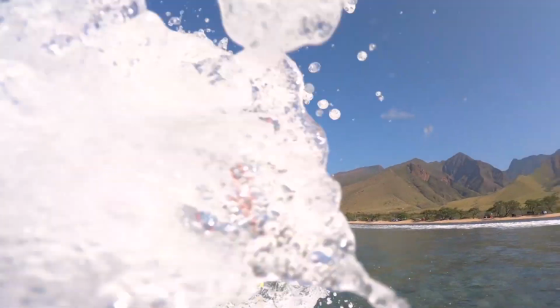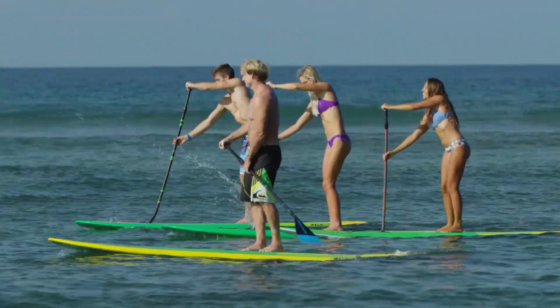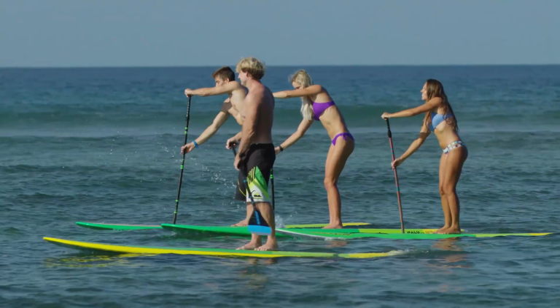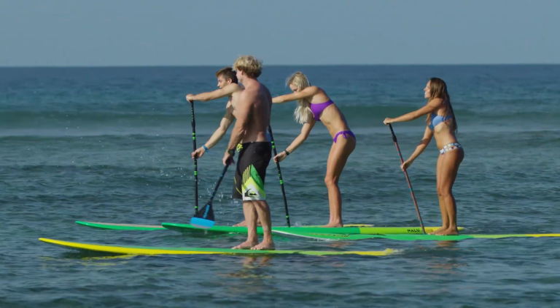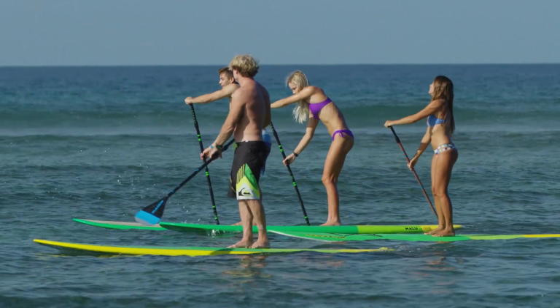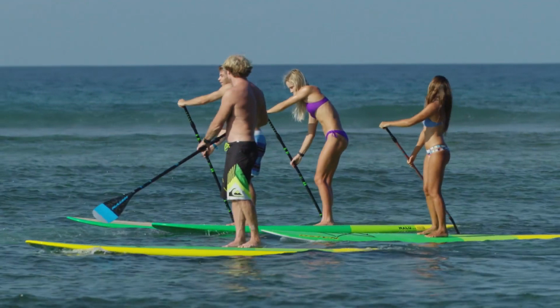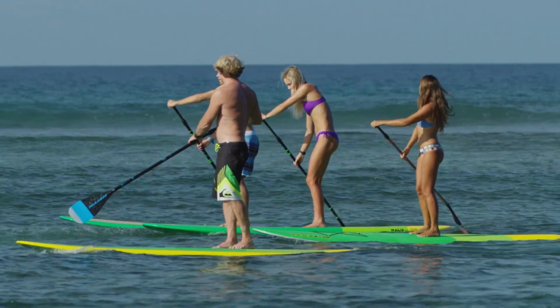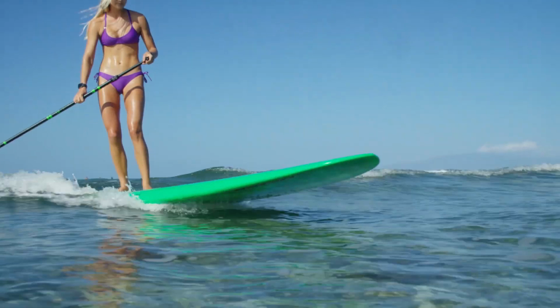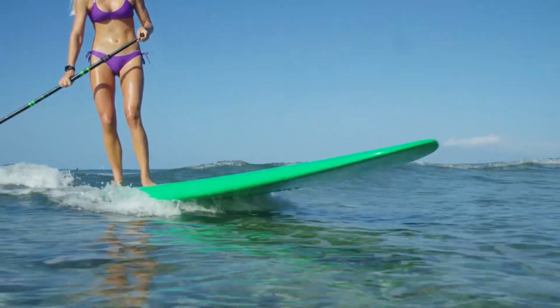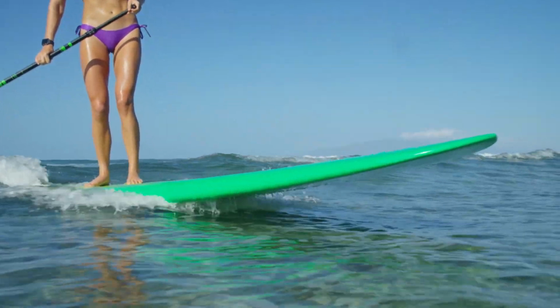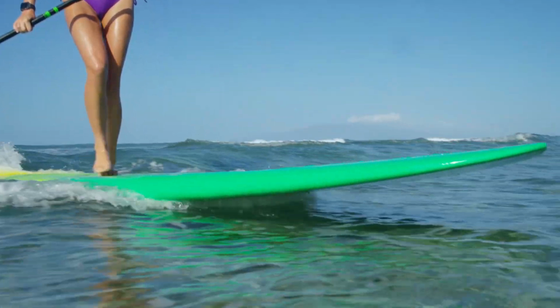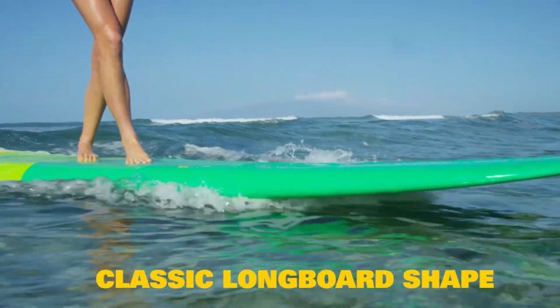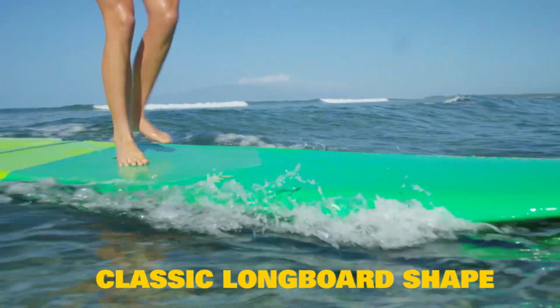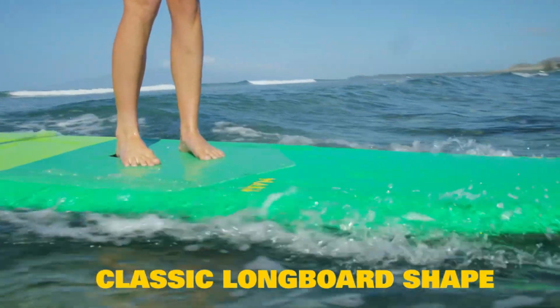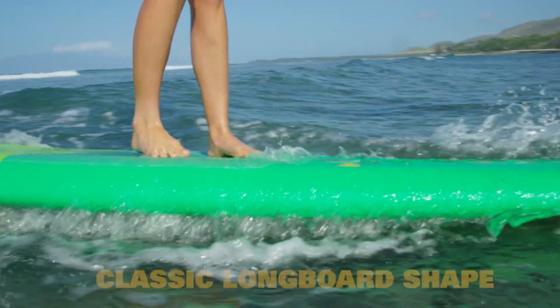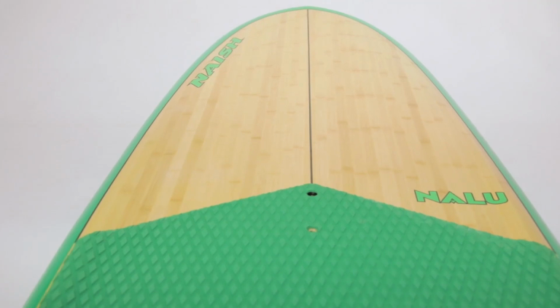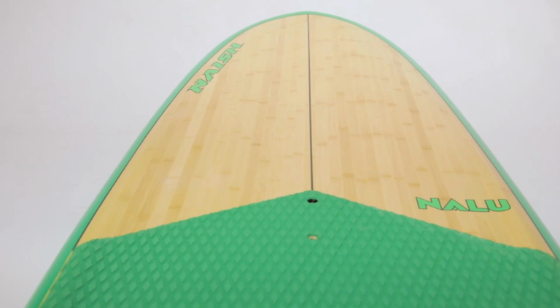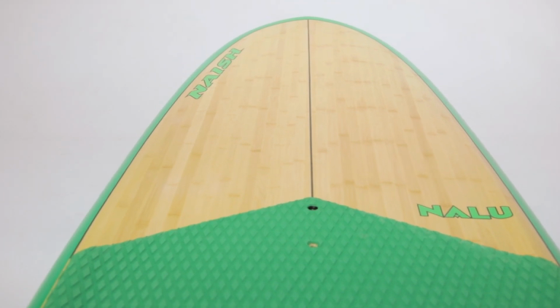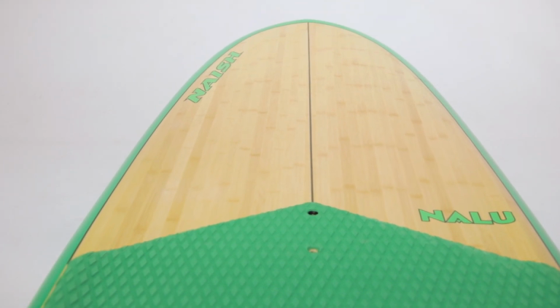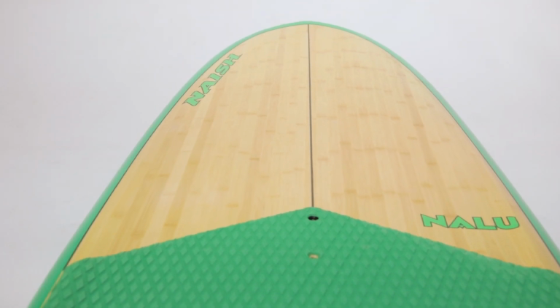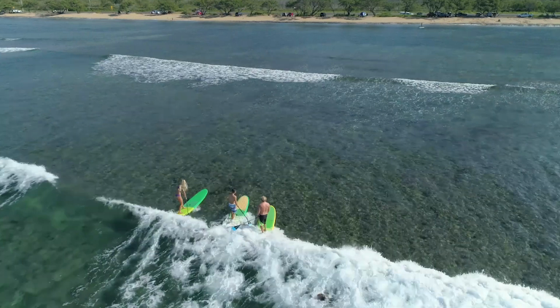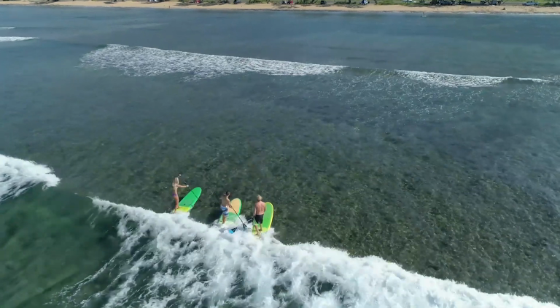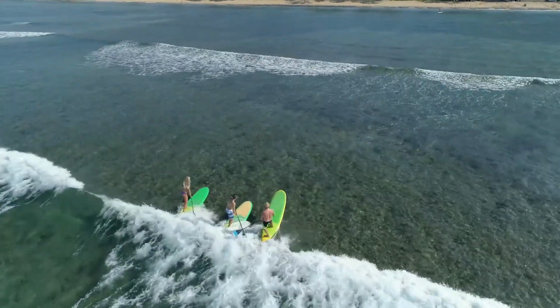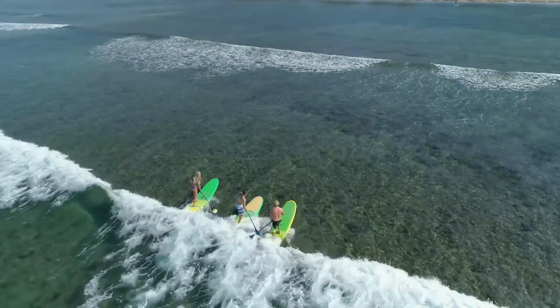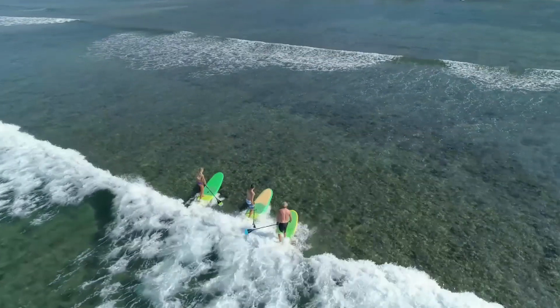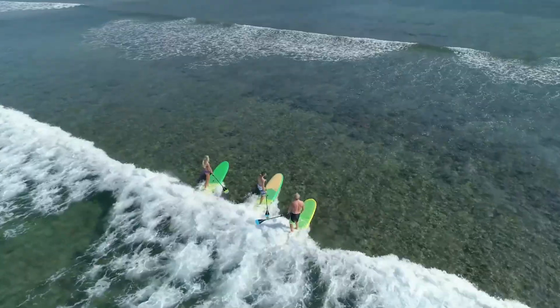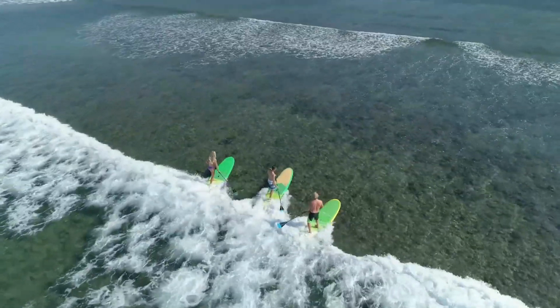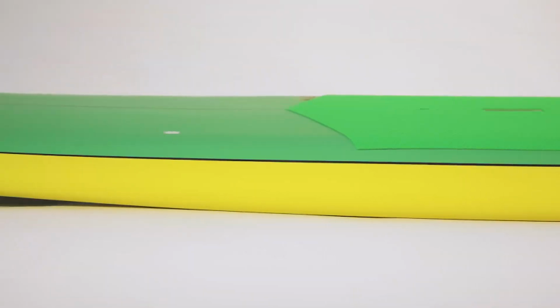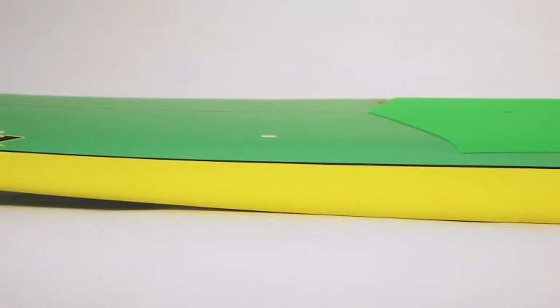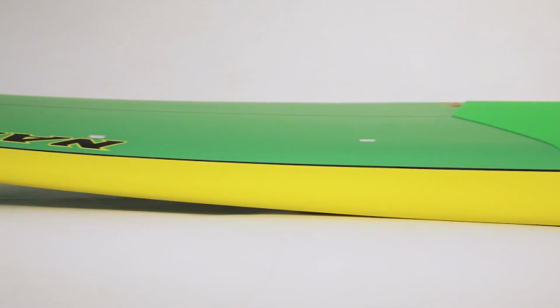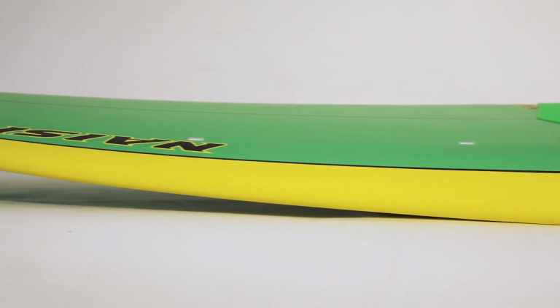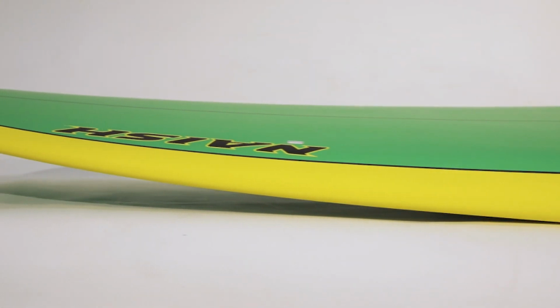Whether cruising or cross-stepping, riders of all skill sets can find fun on a nobbin. Inspired from classic longboard shapes, these boards are easy to ride and incredibly versatile. Significant width and a flatter midsection creates a large sweet spot, while slight nose rocker helps prevent purling.